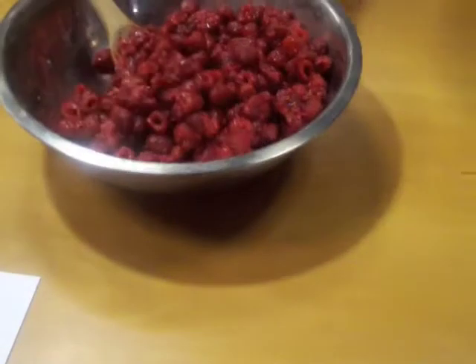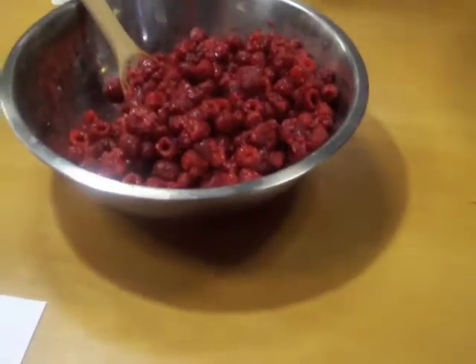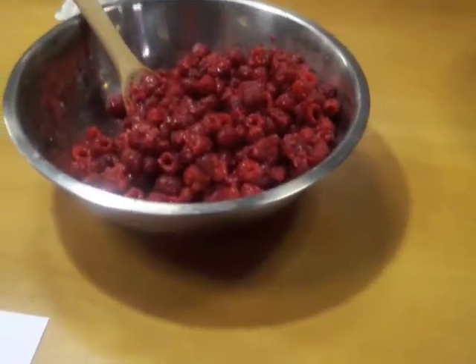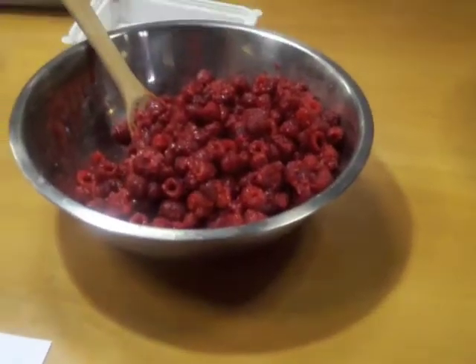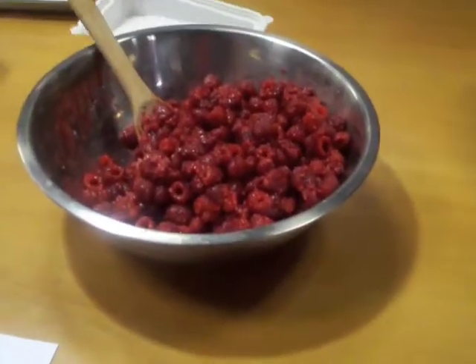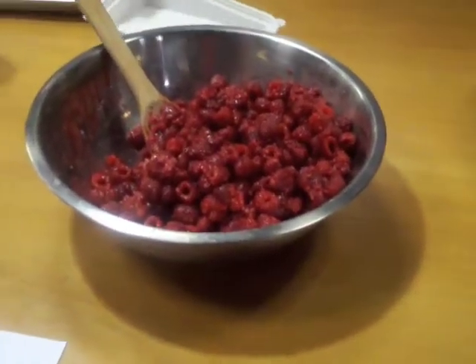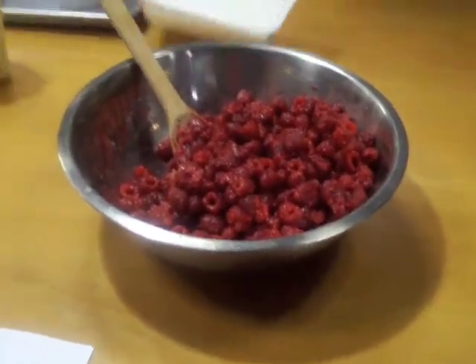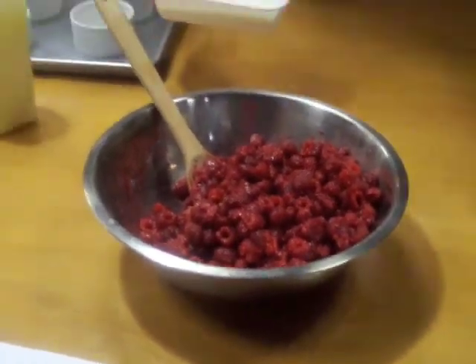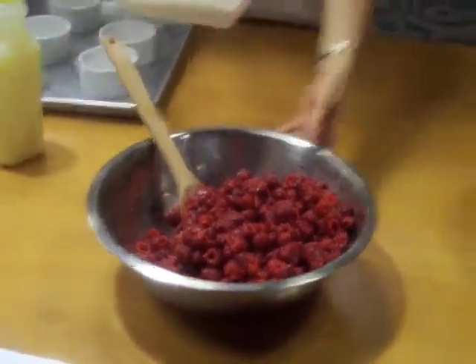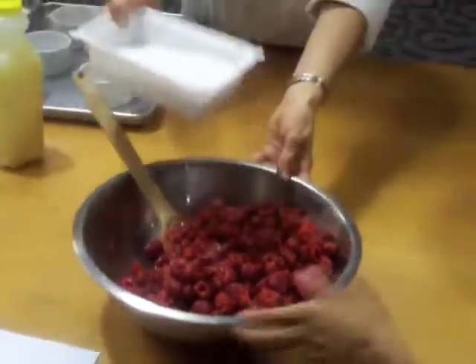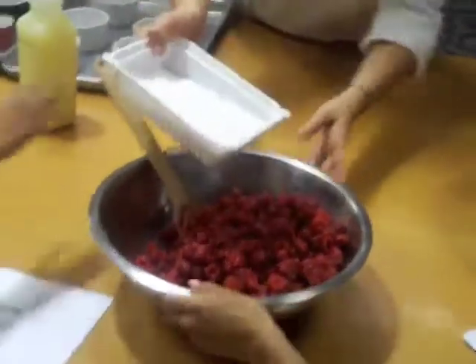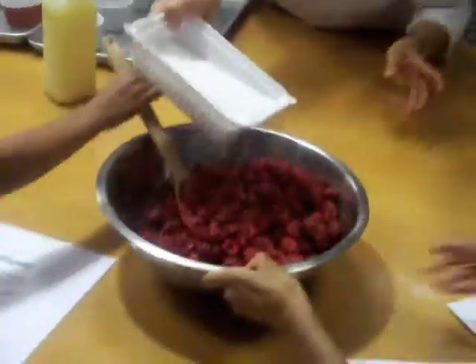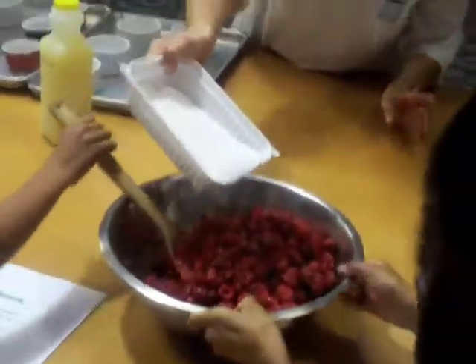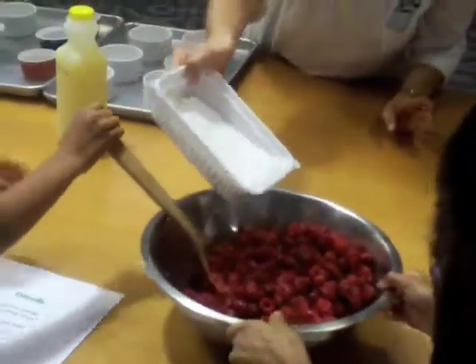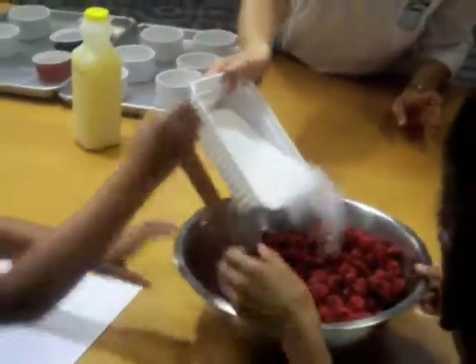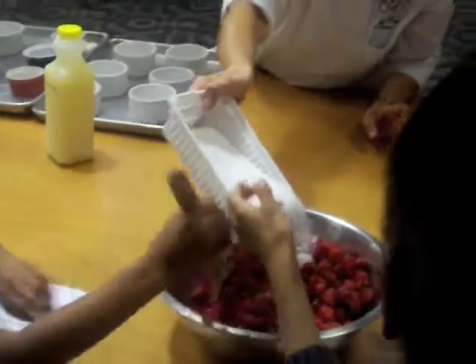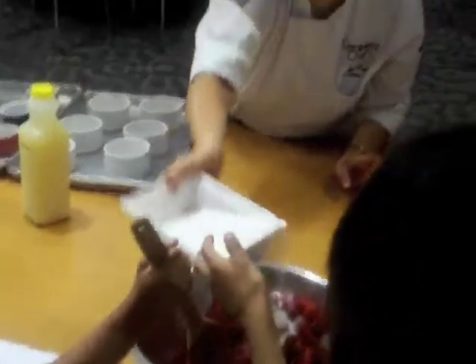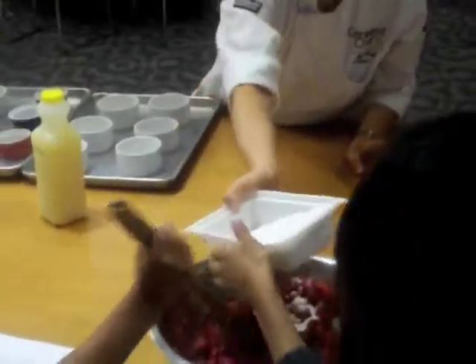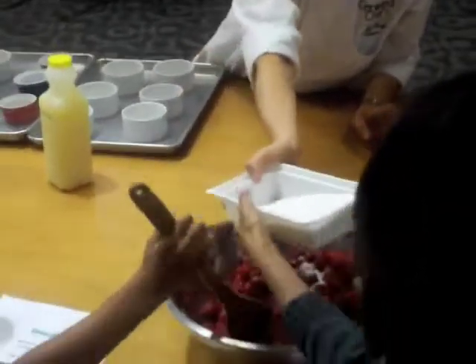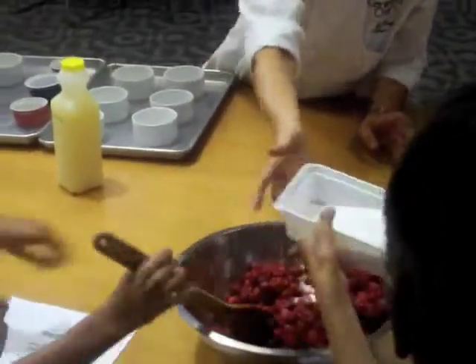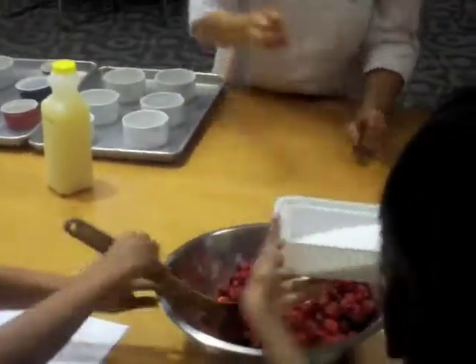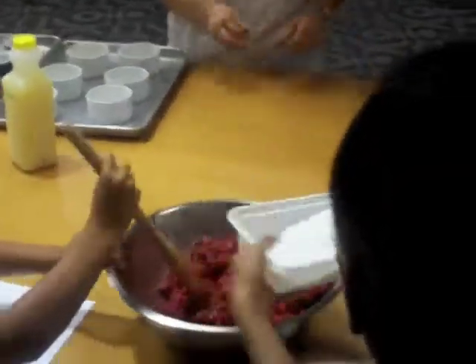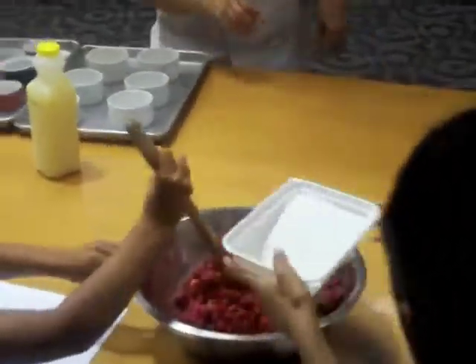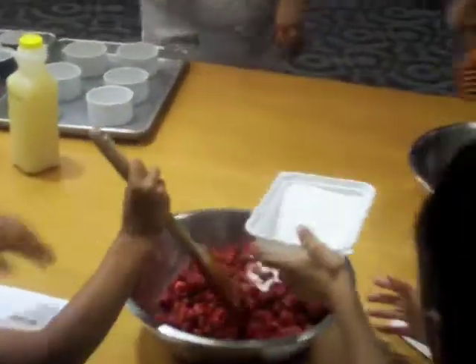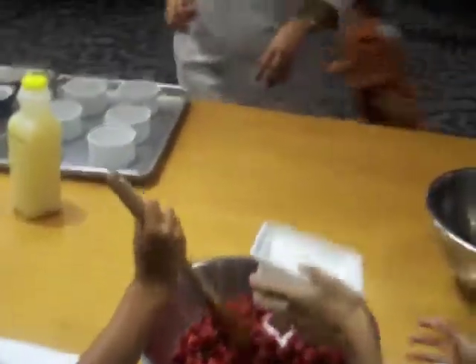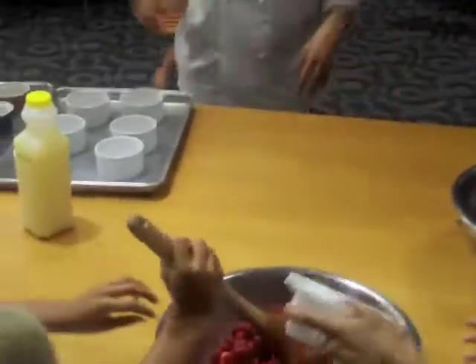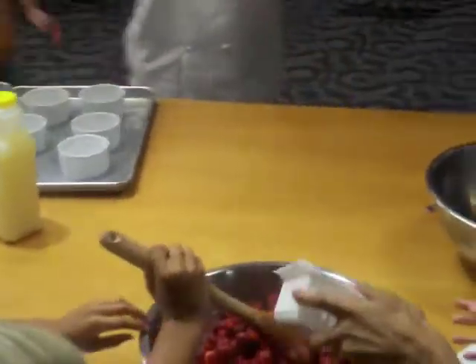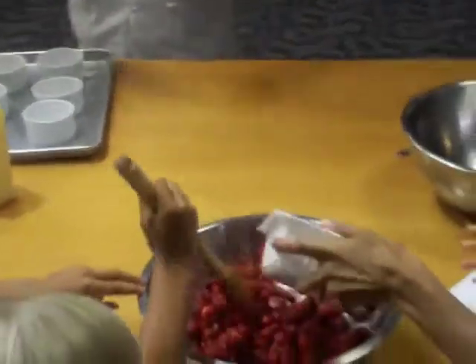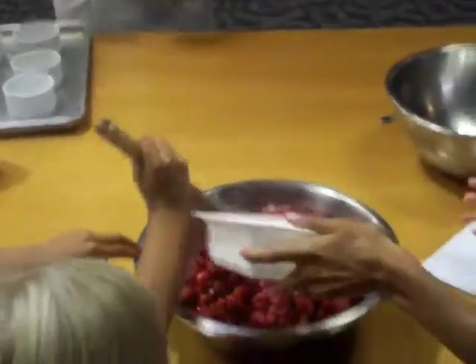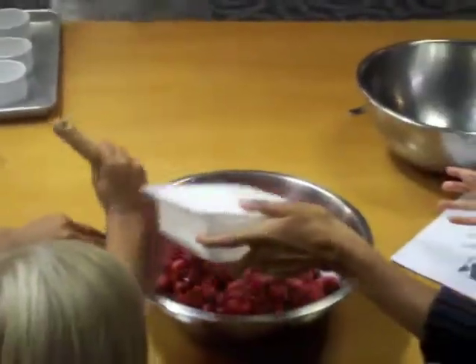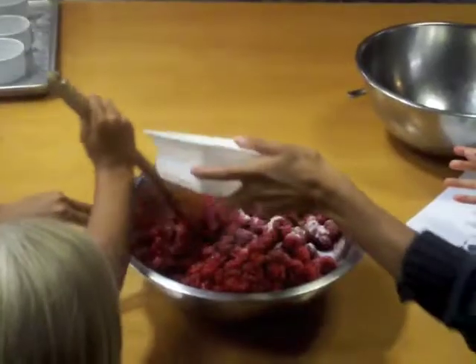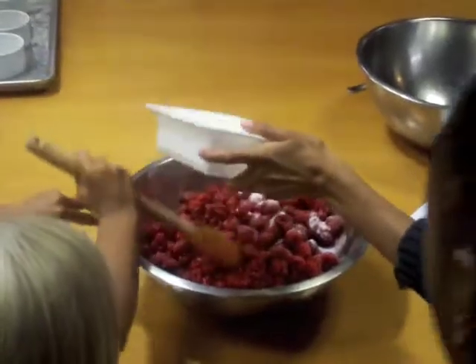So do you guys want to stir this? Go ahead, and we can shake in the sugar. This is way more fun when kids do it.